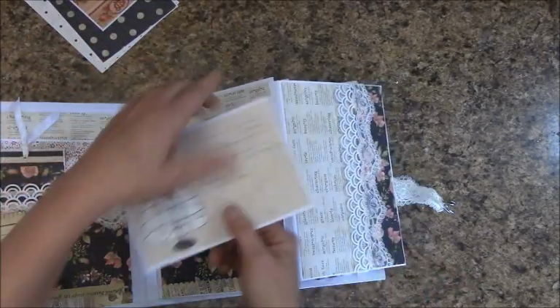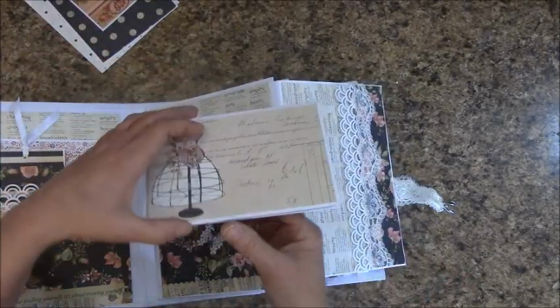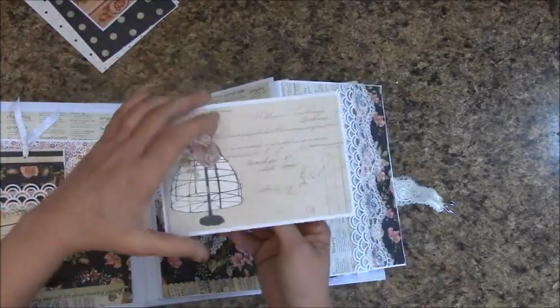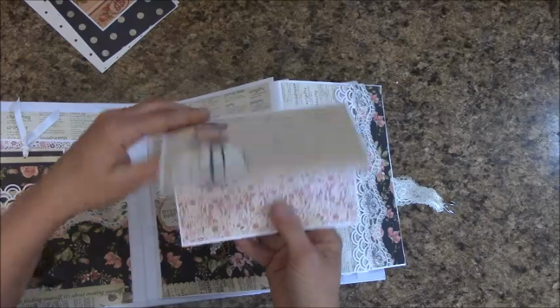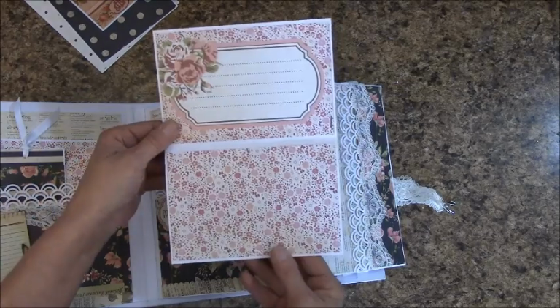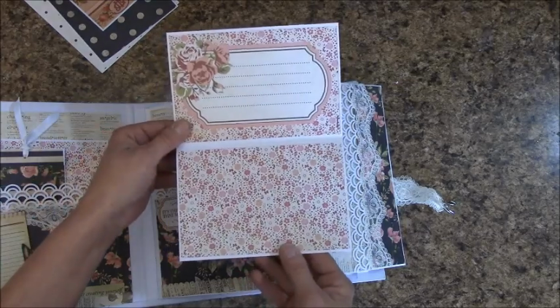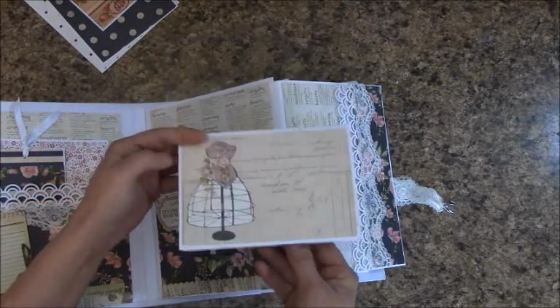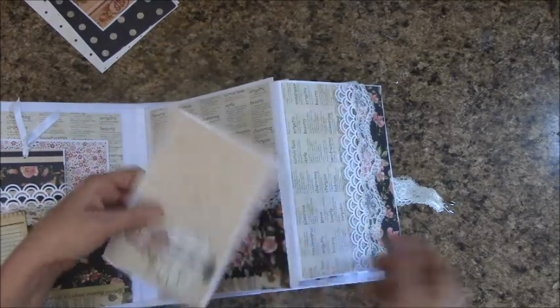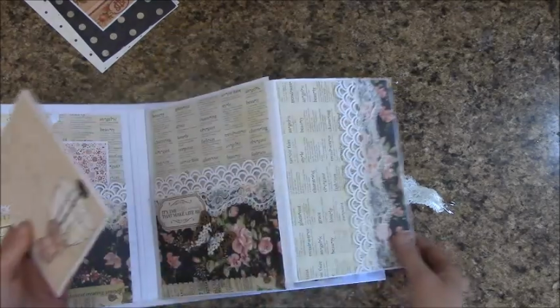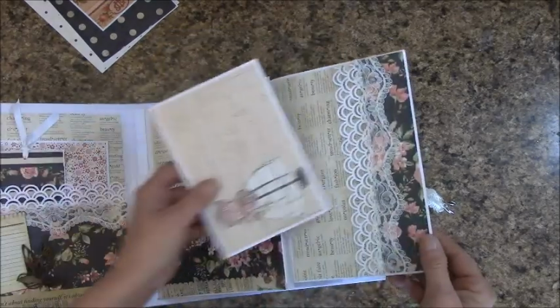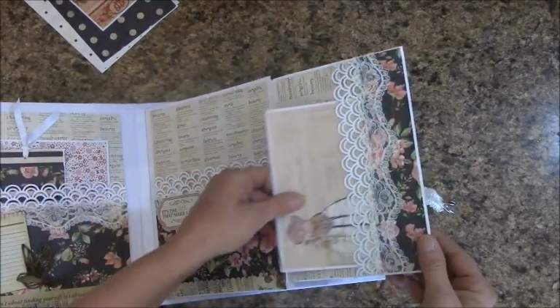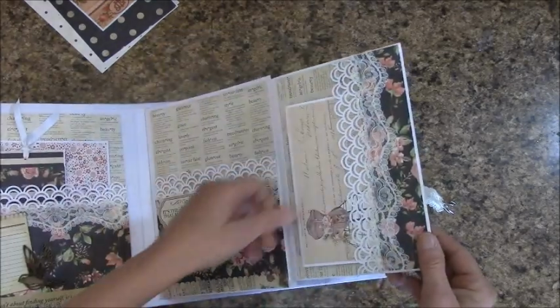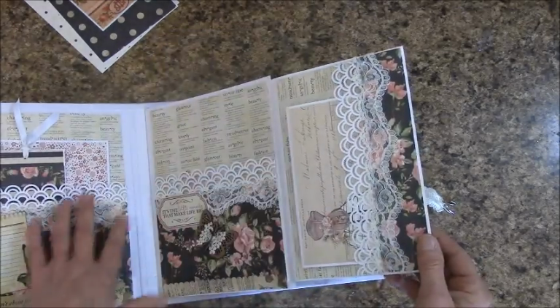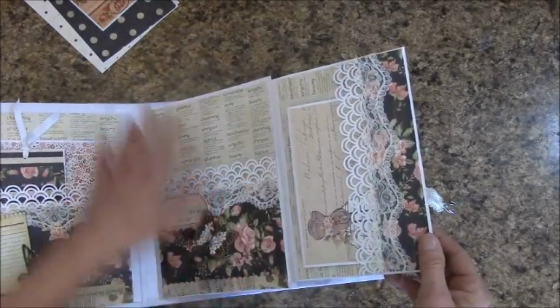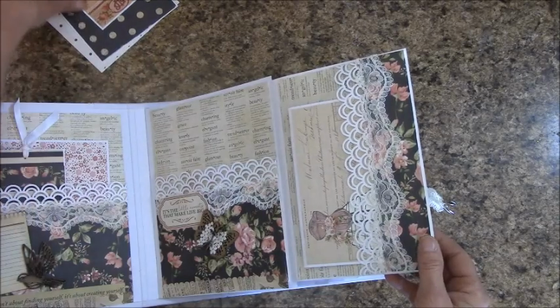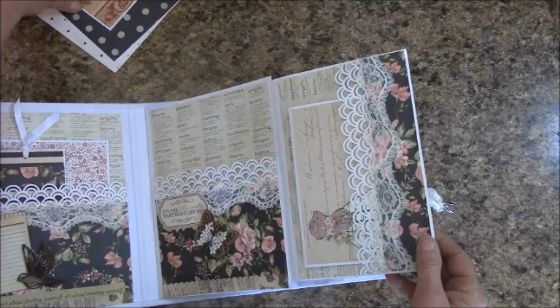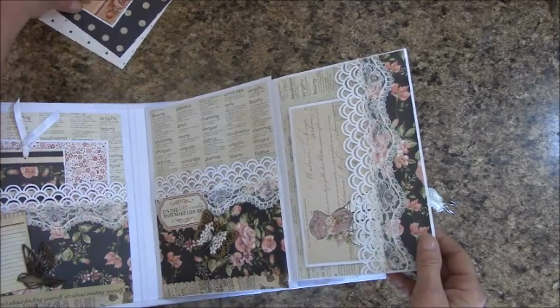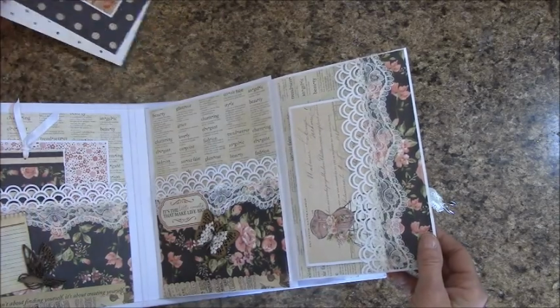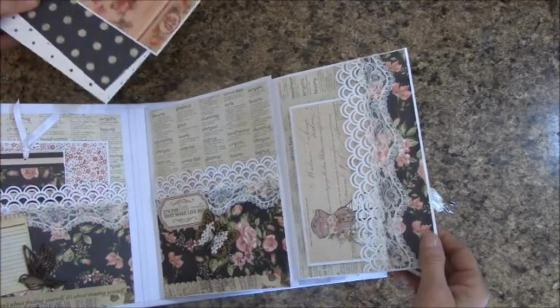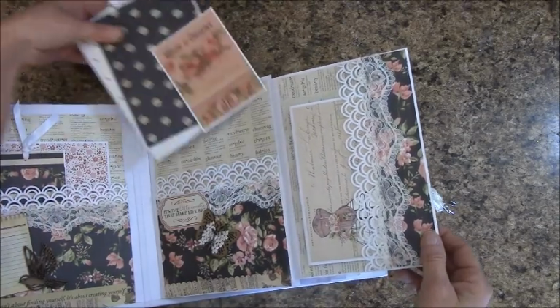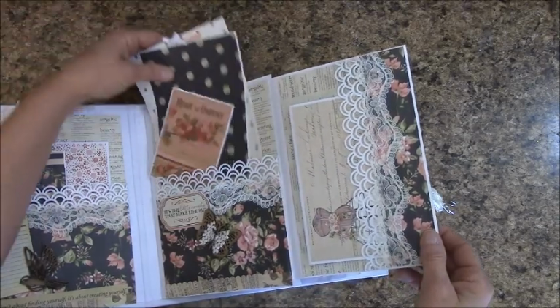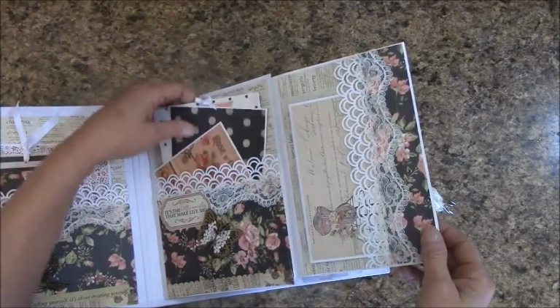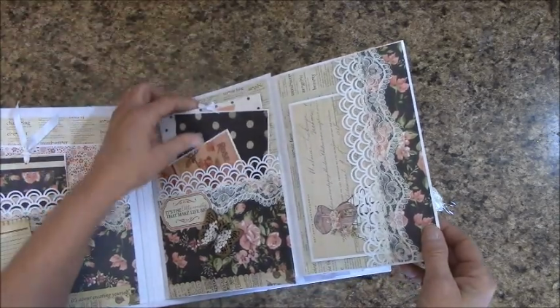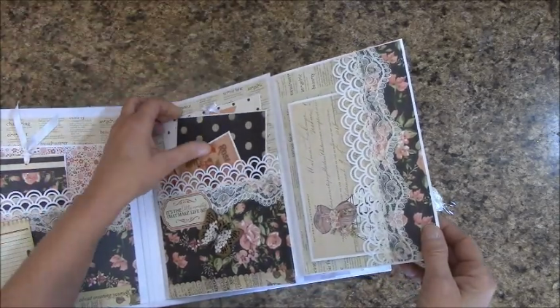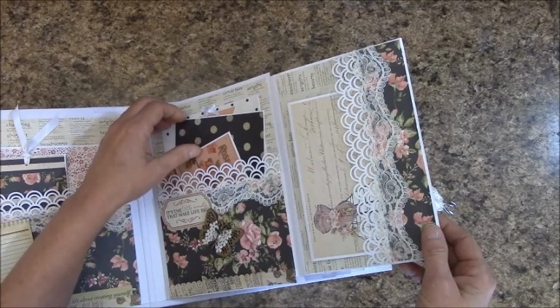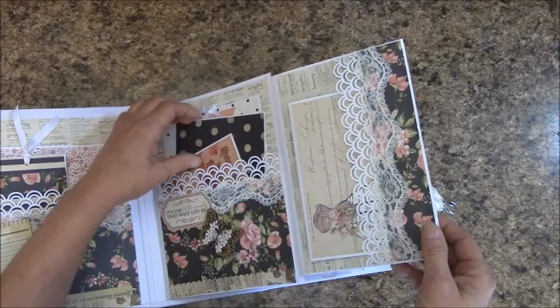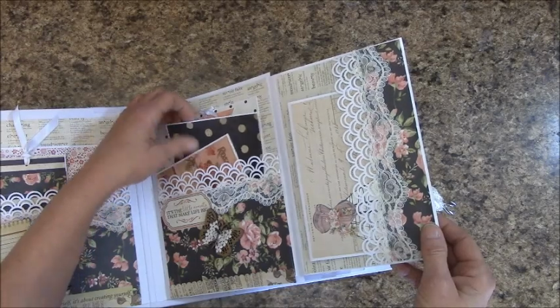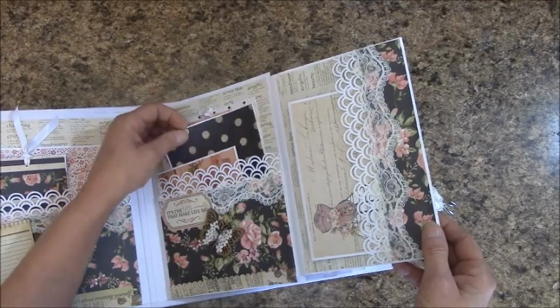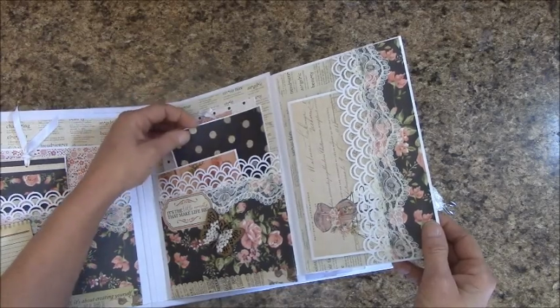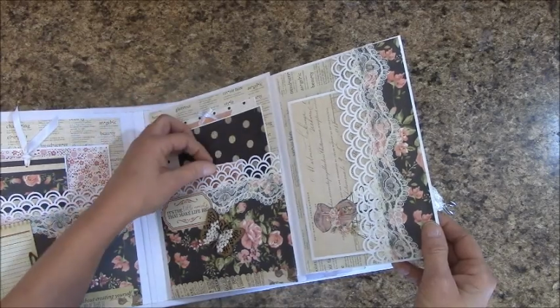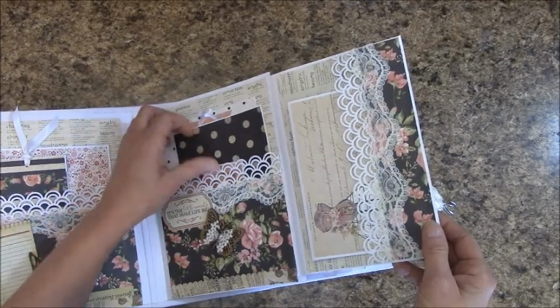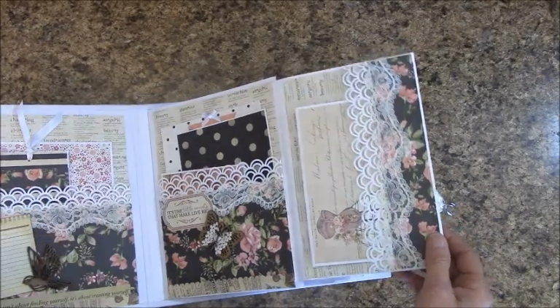And I did like a little folder. The trims I used throughout this were the Martha Stewart deep edge punch and a half-inch punch, and I used a variety.